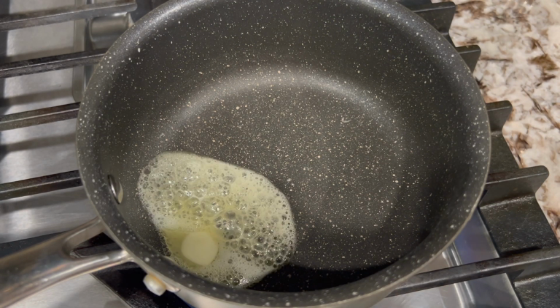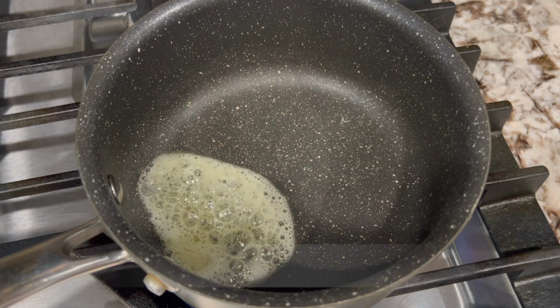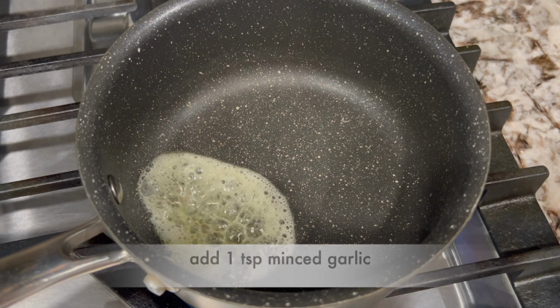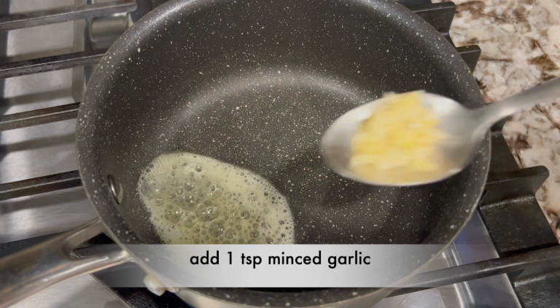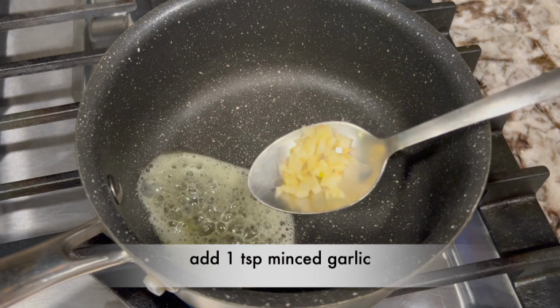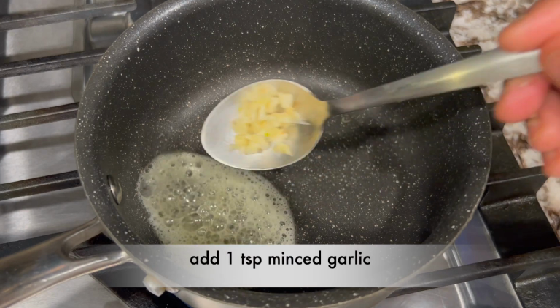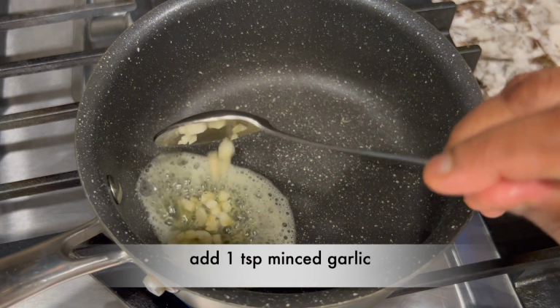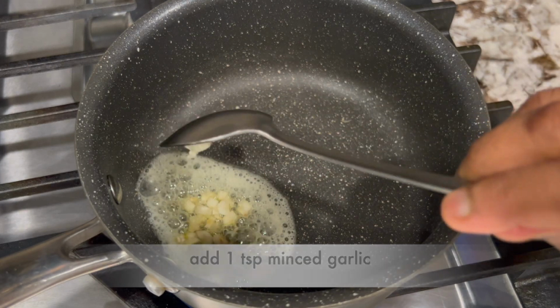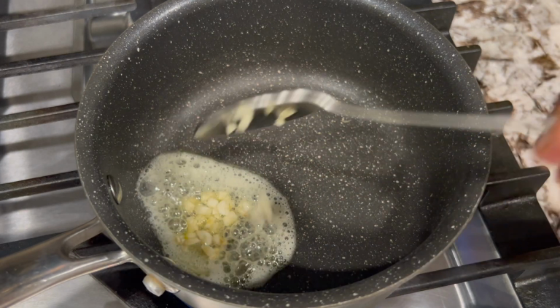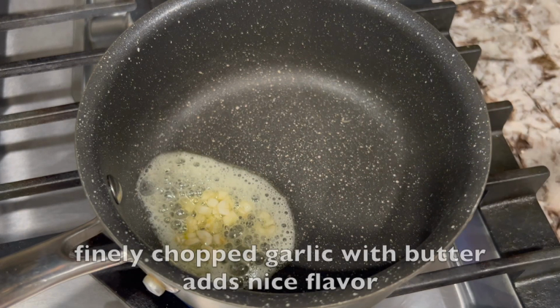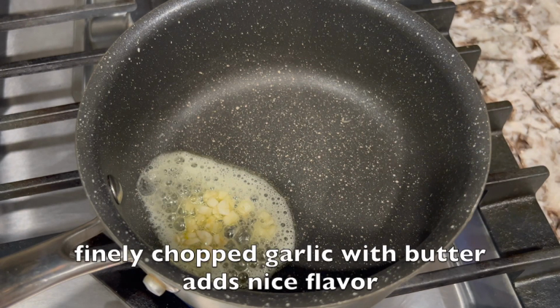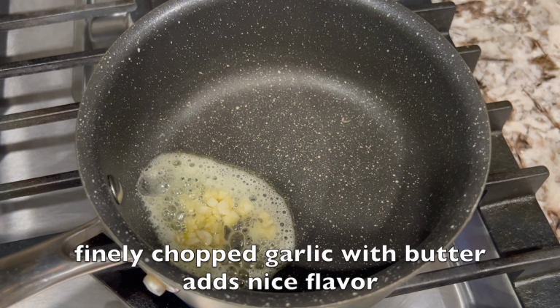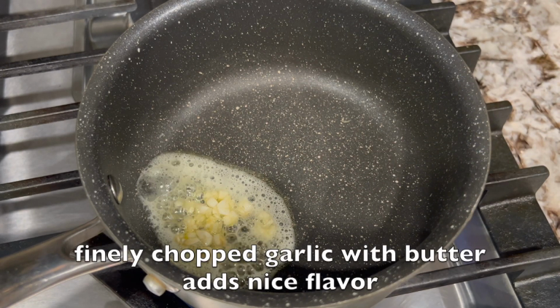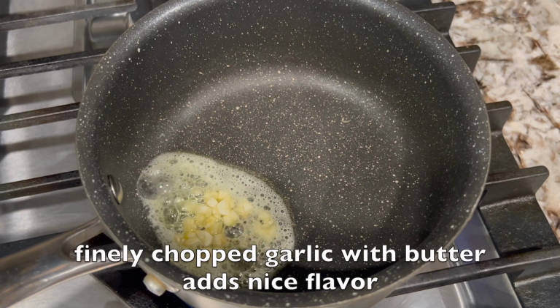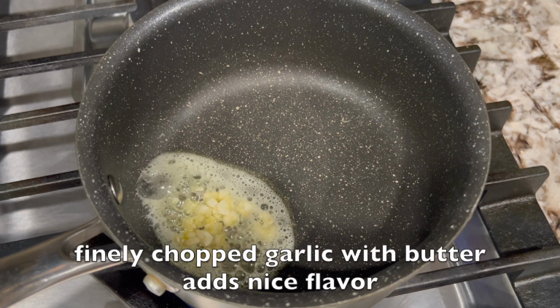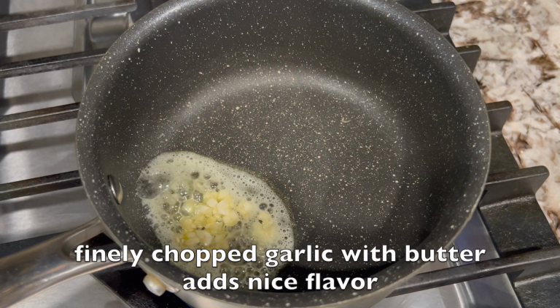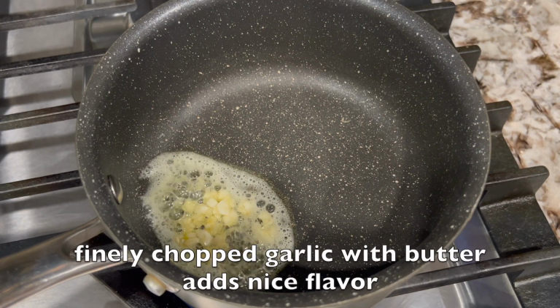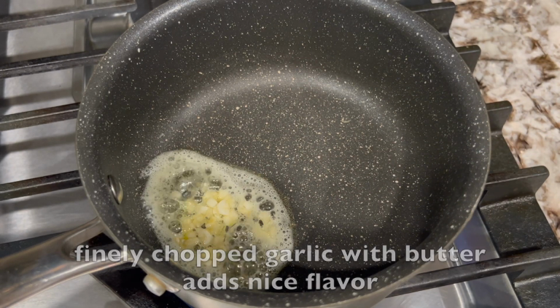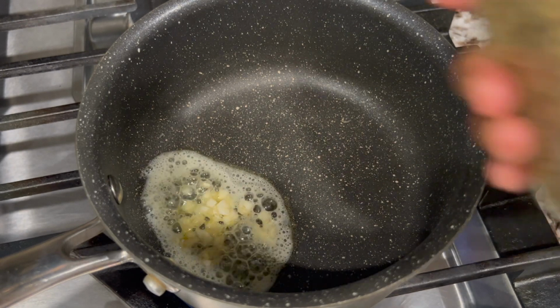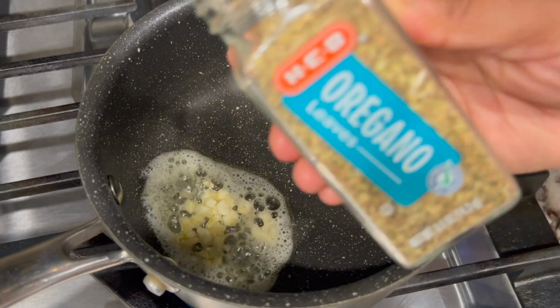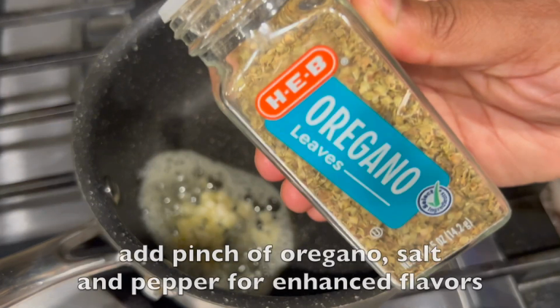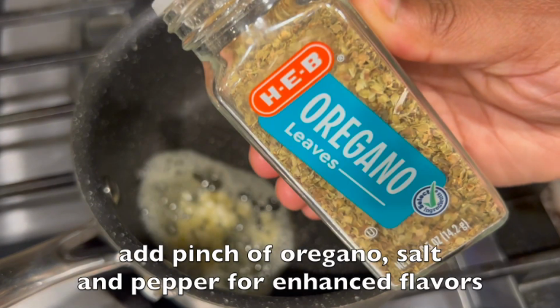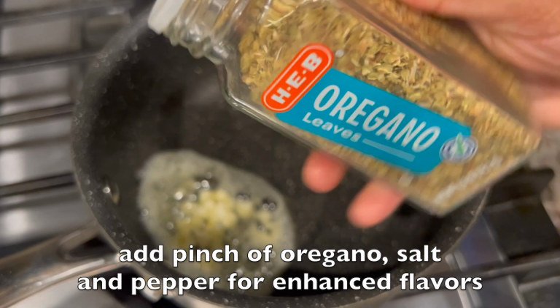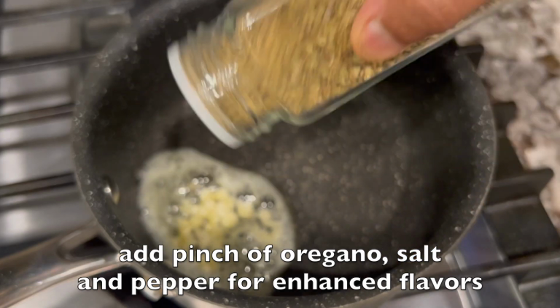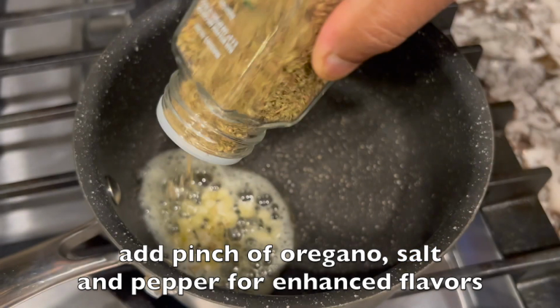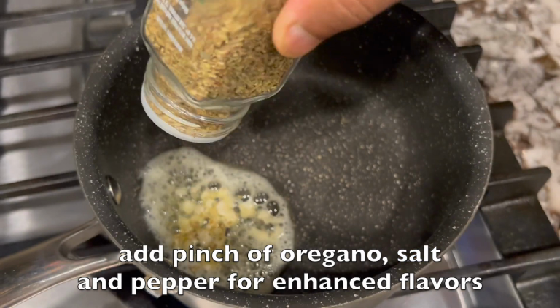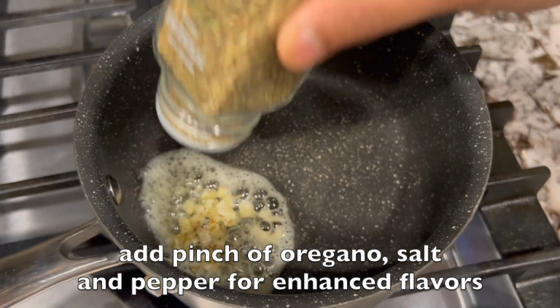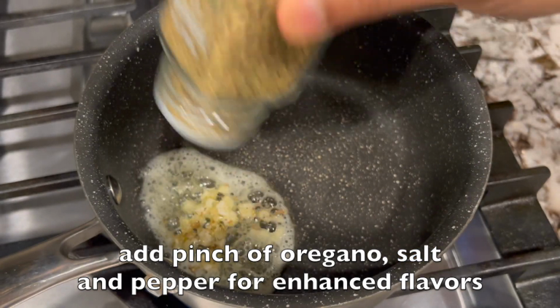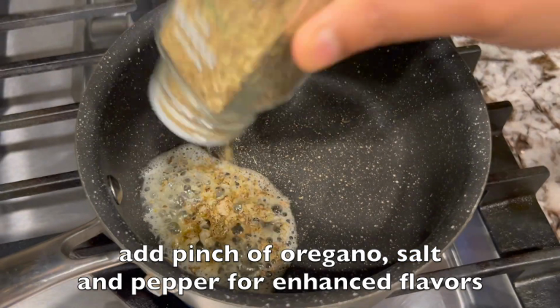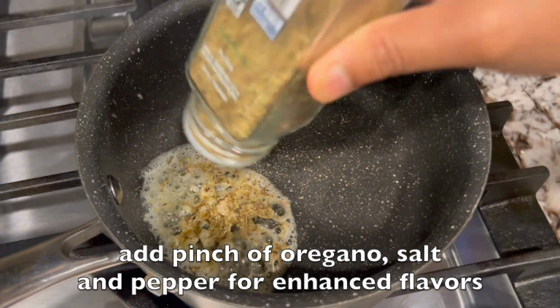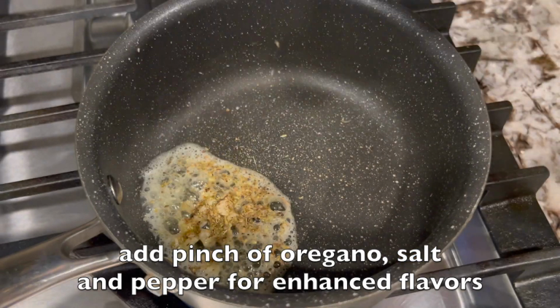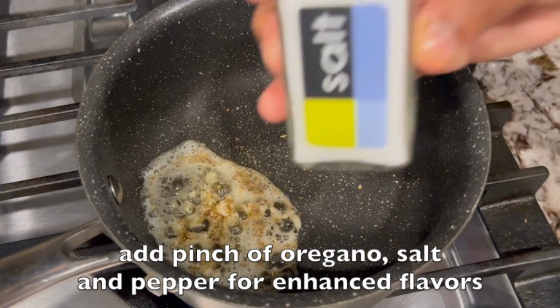Add 1 teaspoon minced garlic — finely chopped garlic with butter adds a nice flavor. Add a pinch of oregano, salt, and pepper for enhanced flavors.